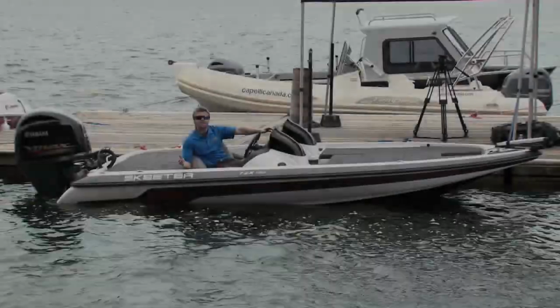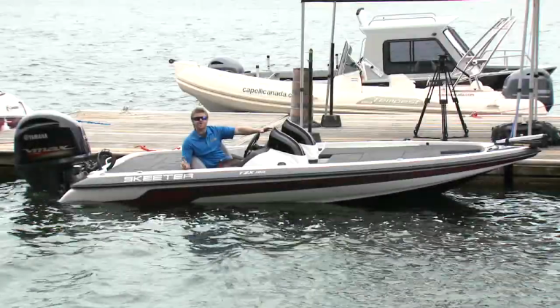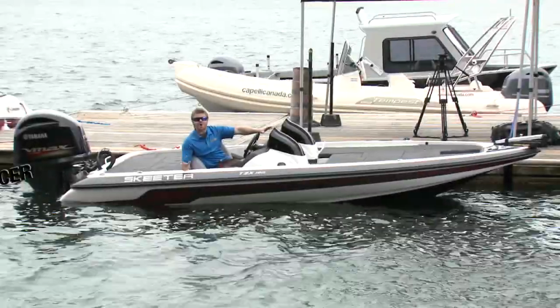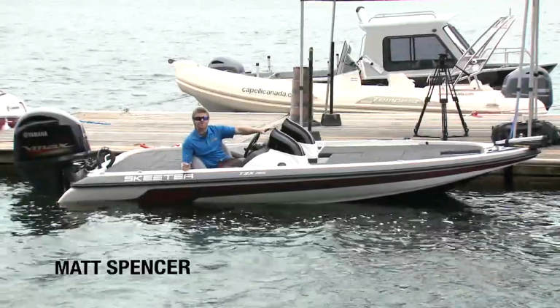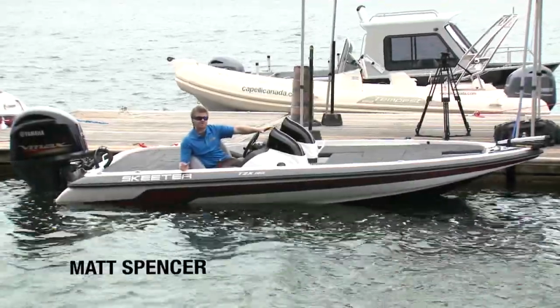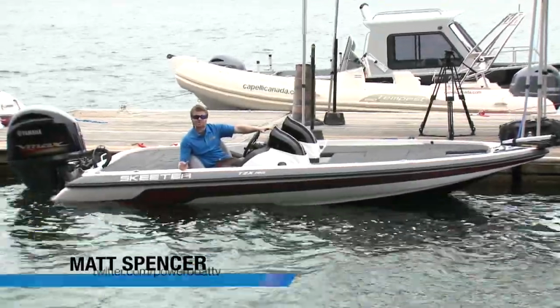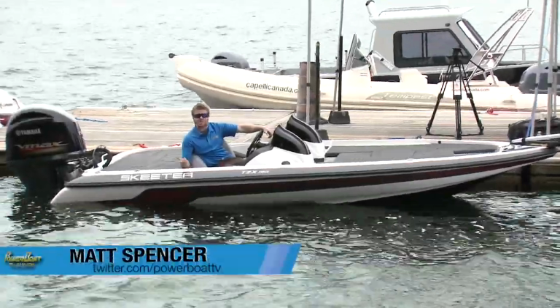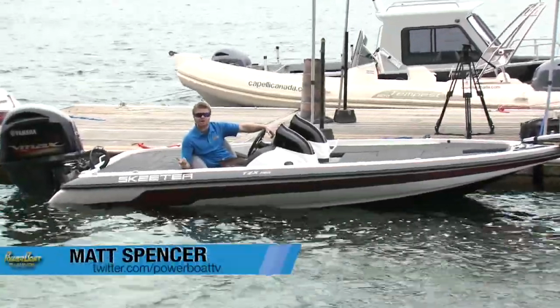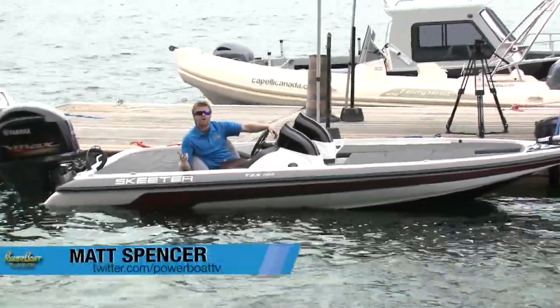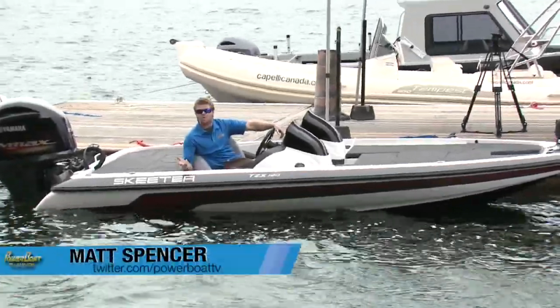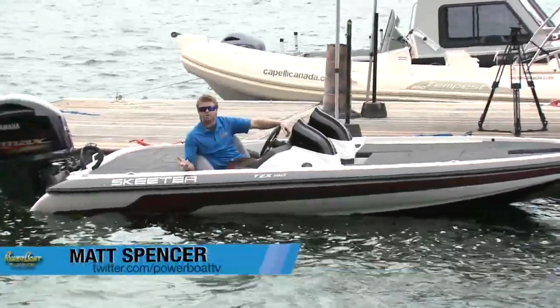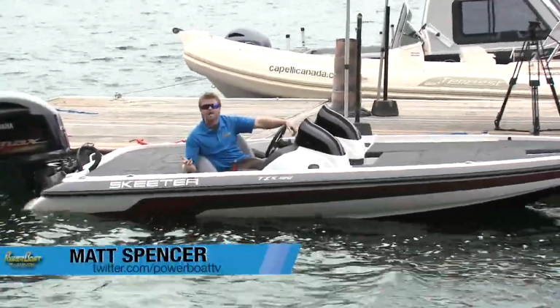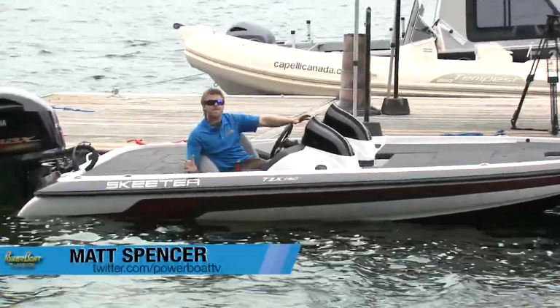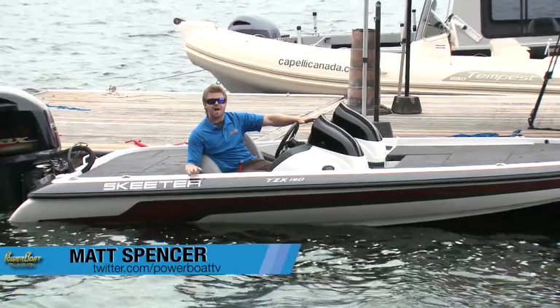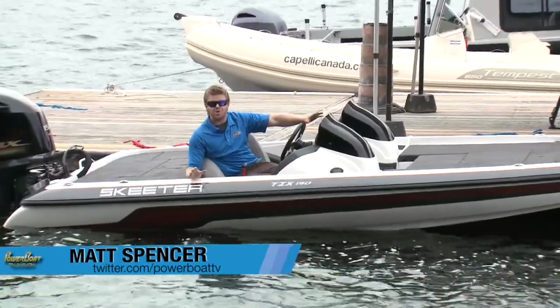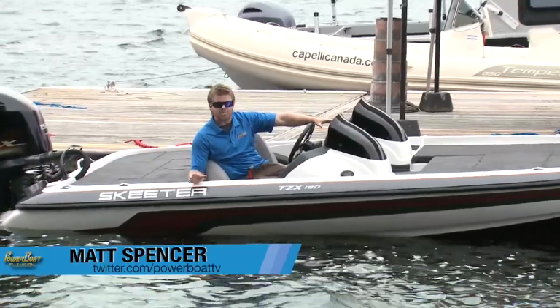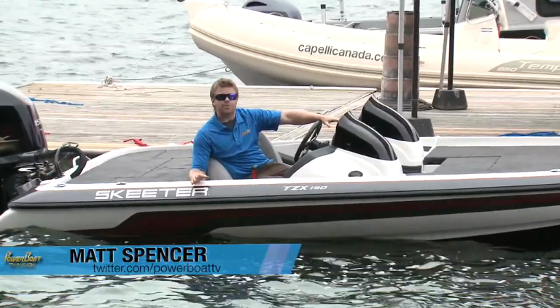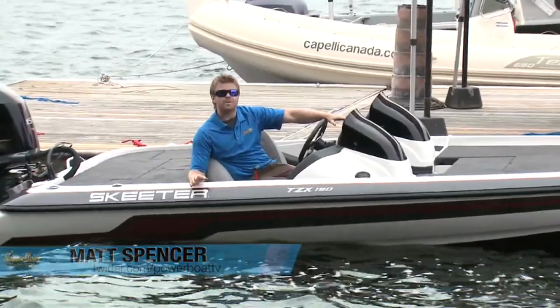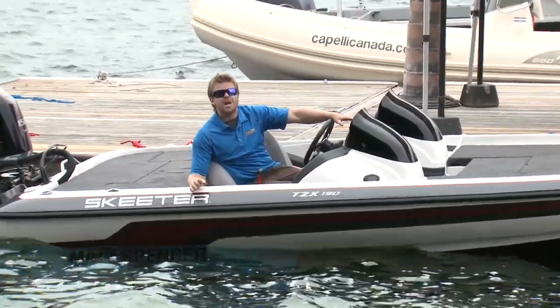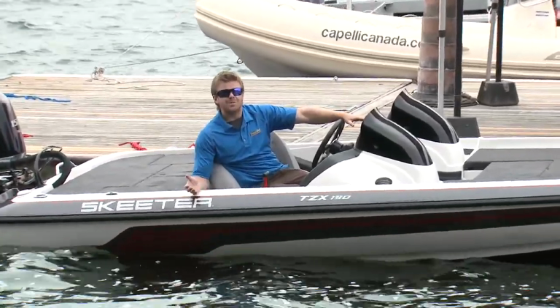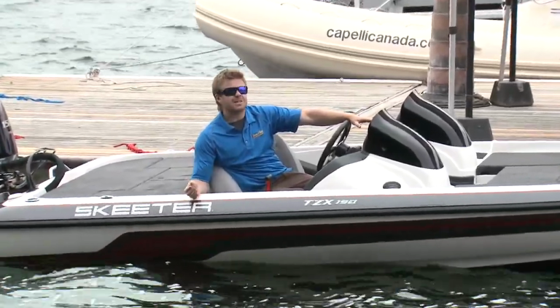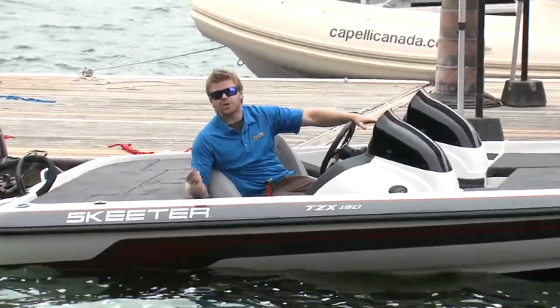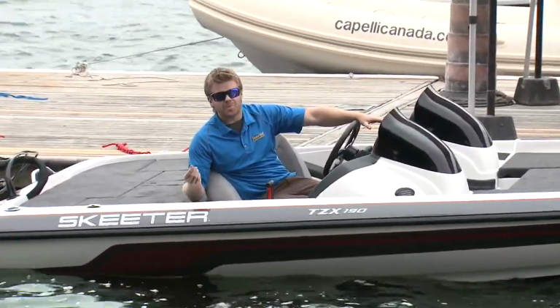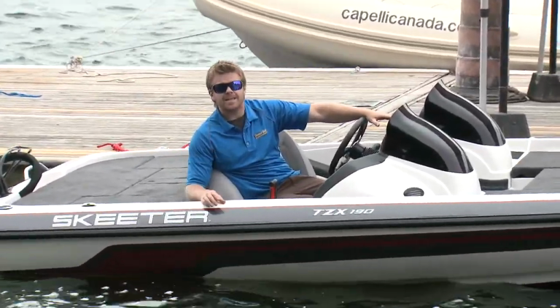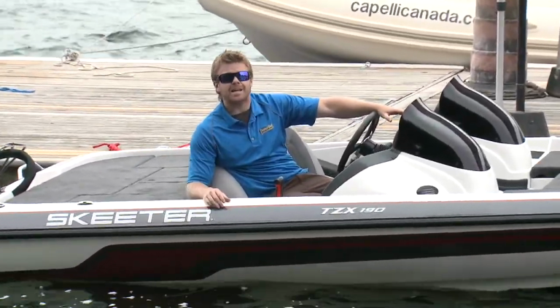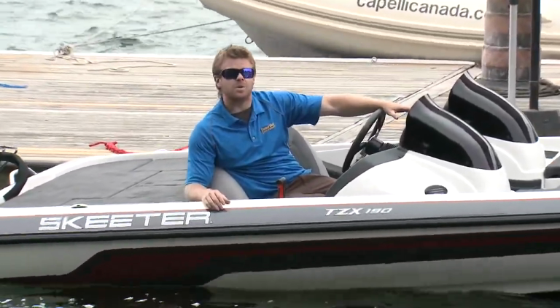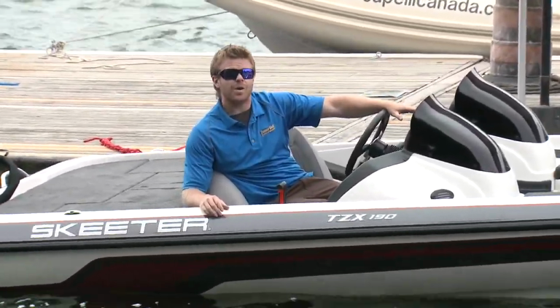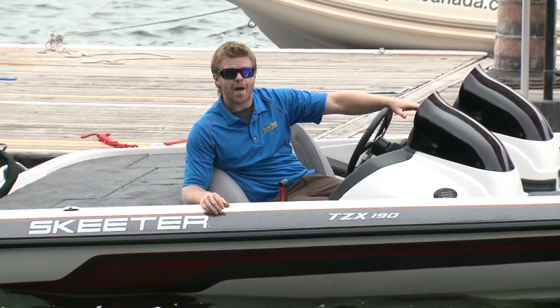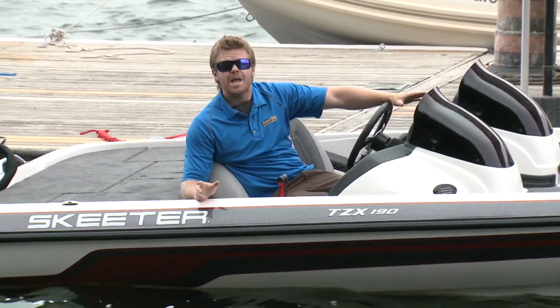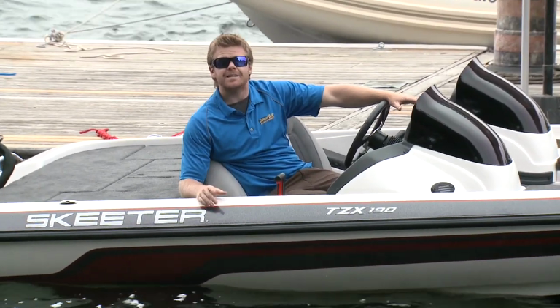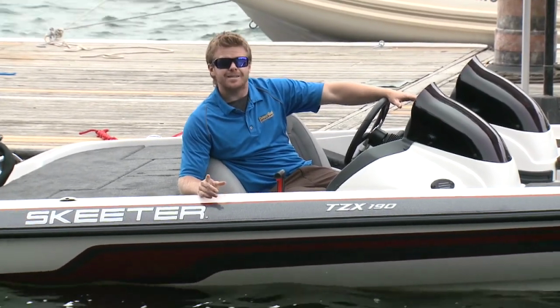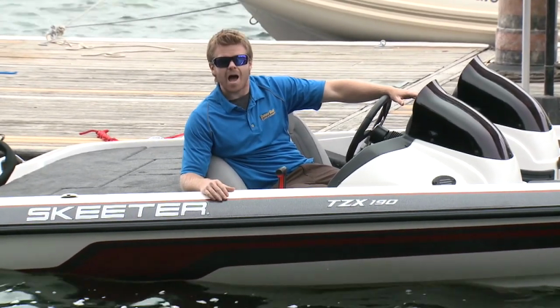Bass boats are the ultimate fishing machines. They look great, they're great for fishing, and they have incredible performance. But it's no secret that there can be a price tag that comes along with that — that is, until now.